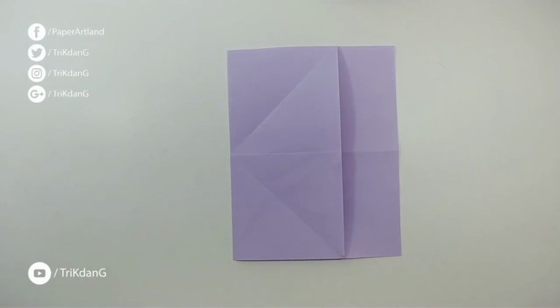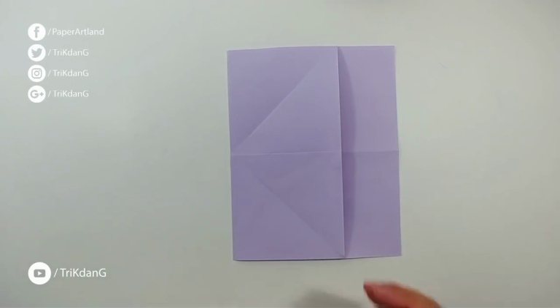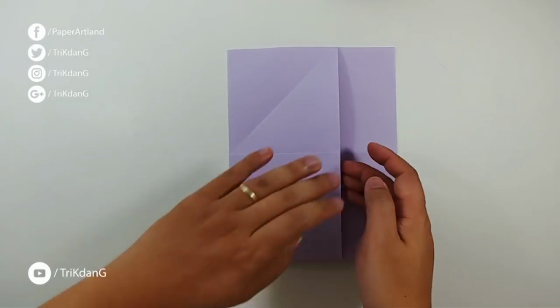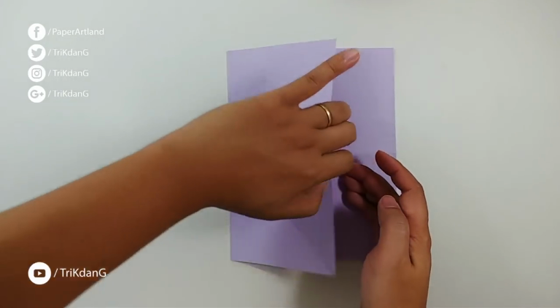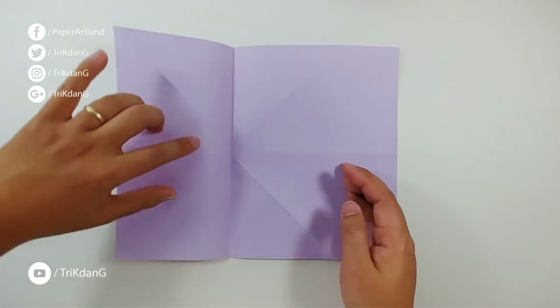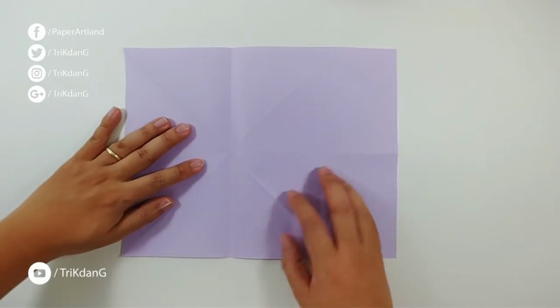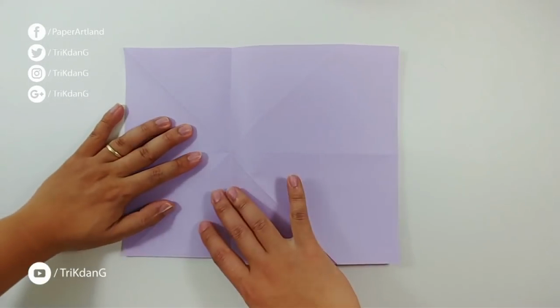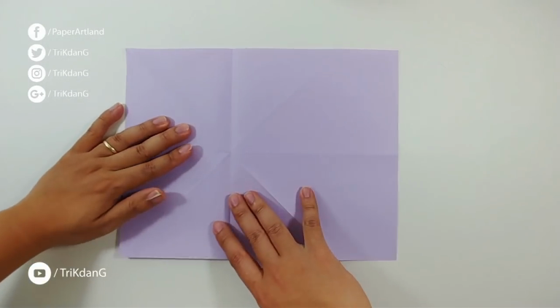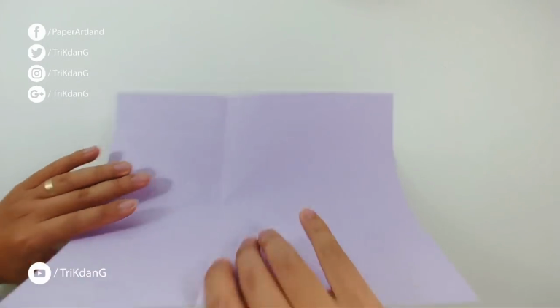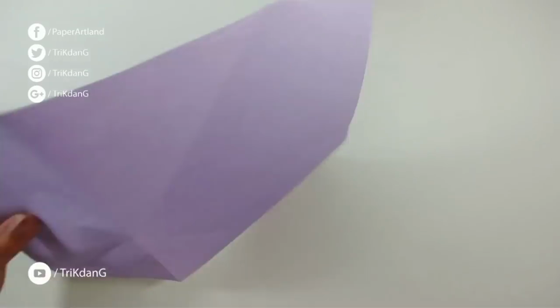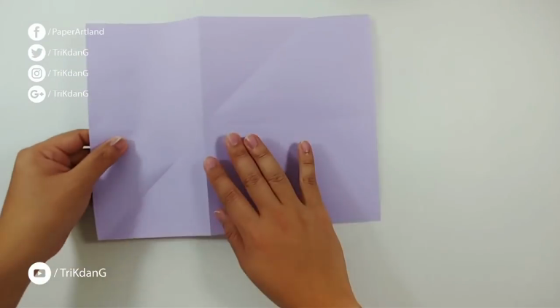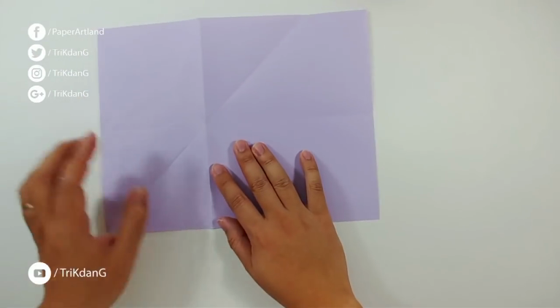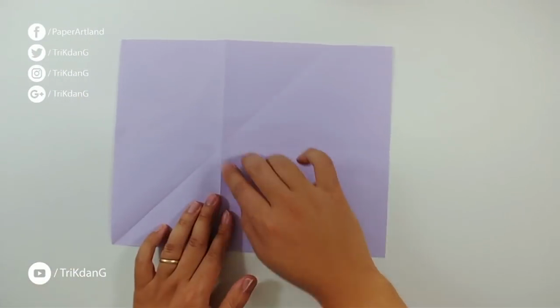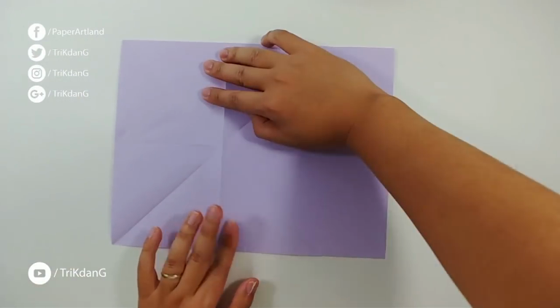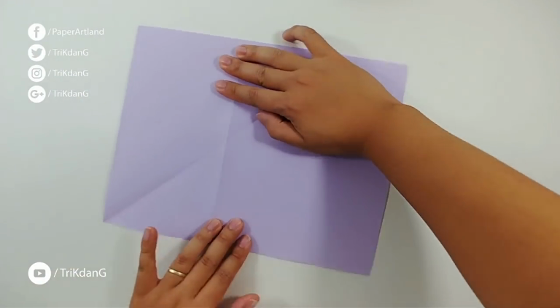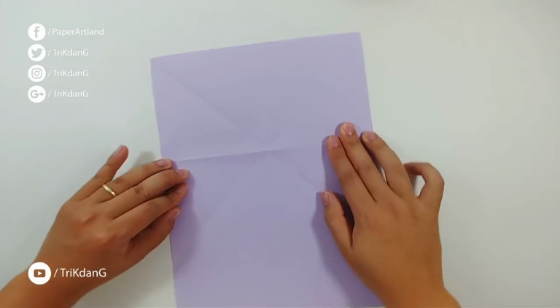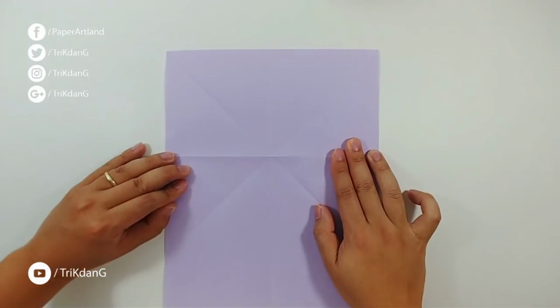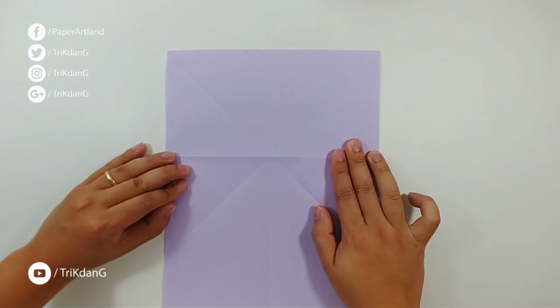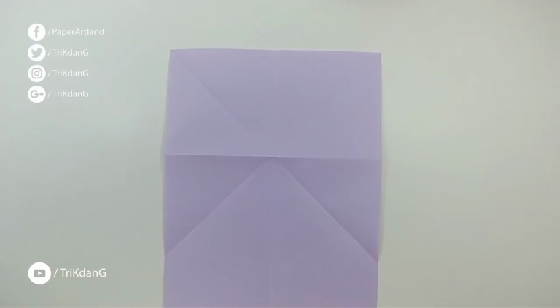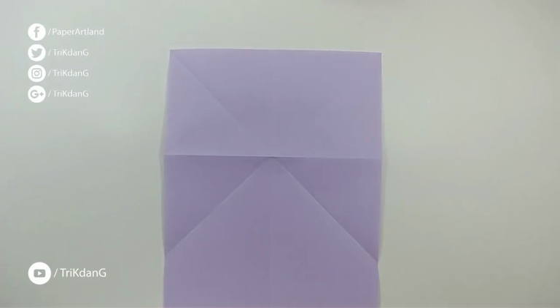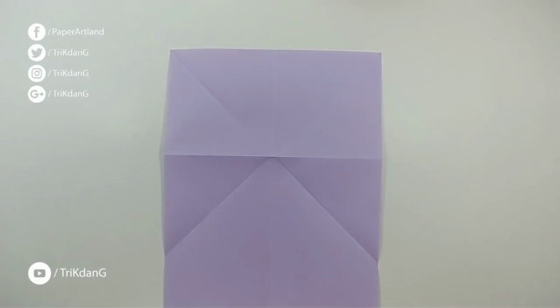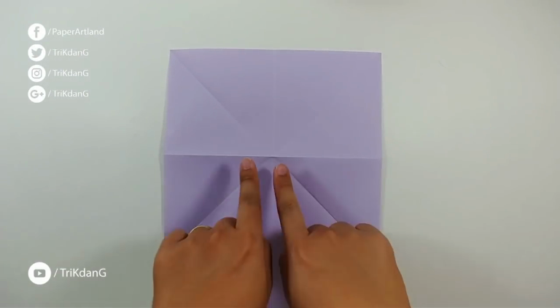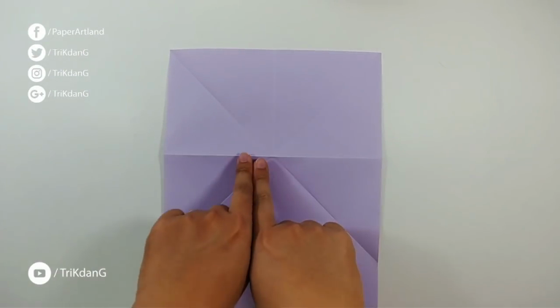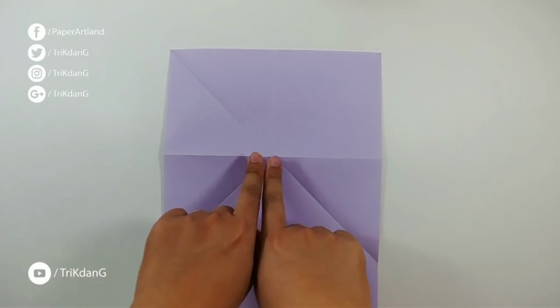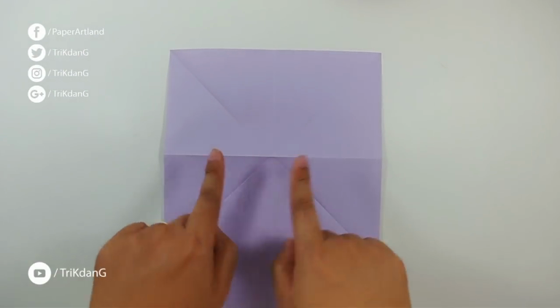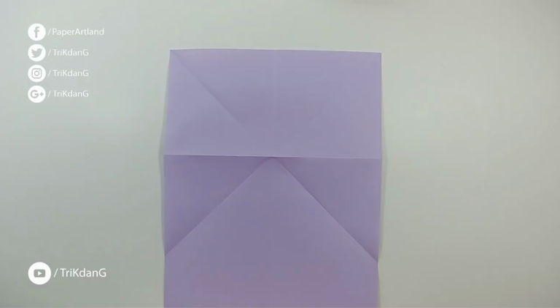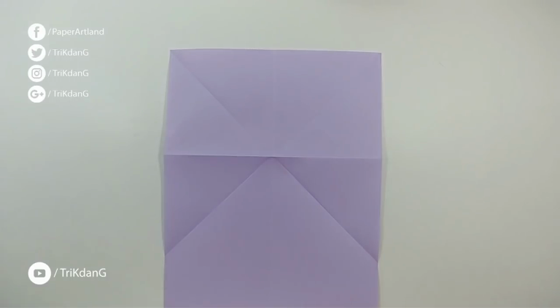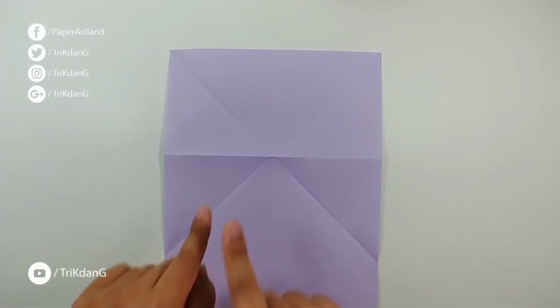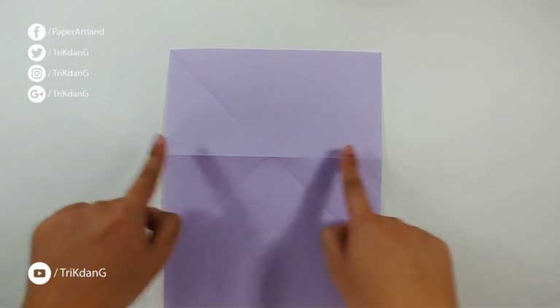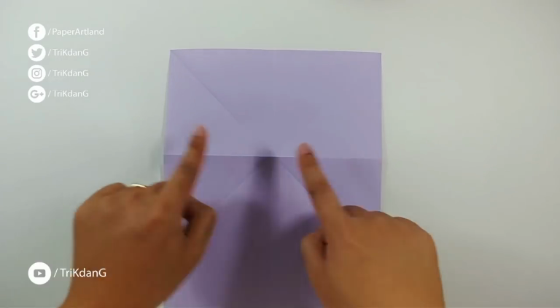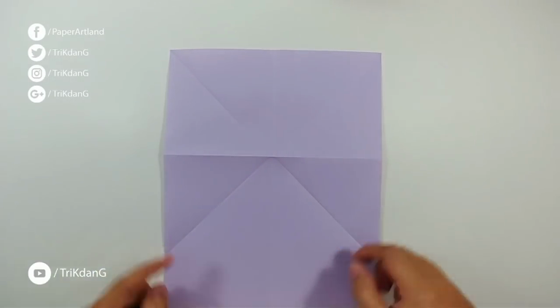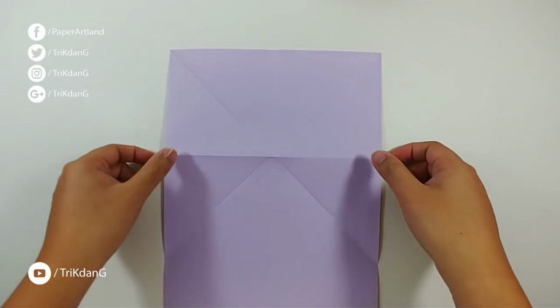Now unfold the paper and flip it over. Let's turn the paper this way. Now let's match this crease to the center crease.